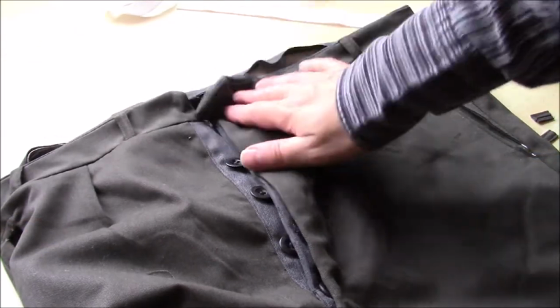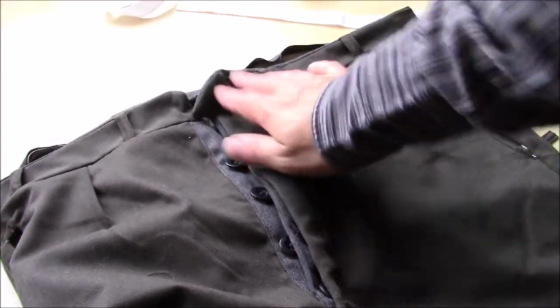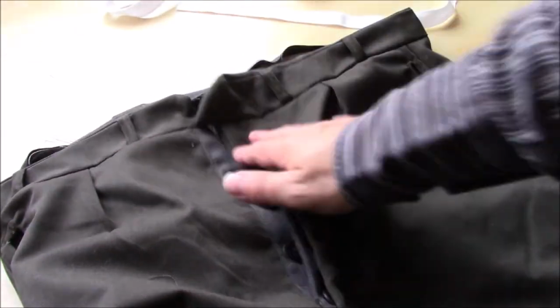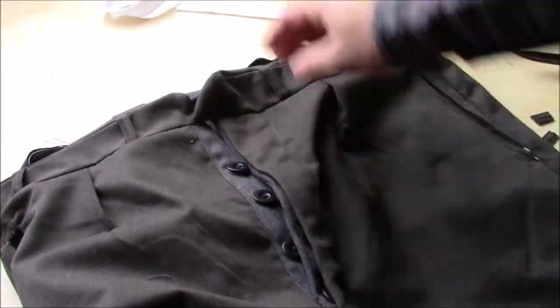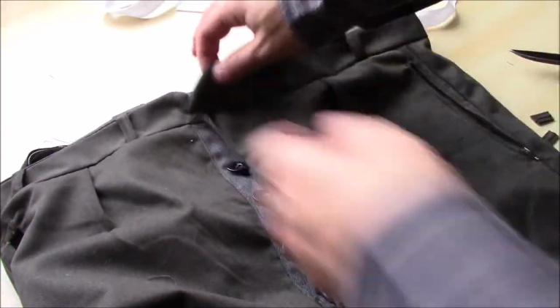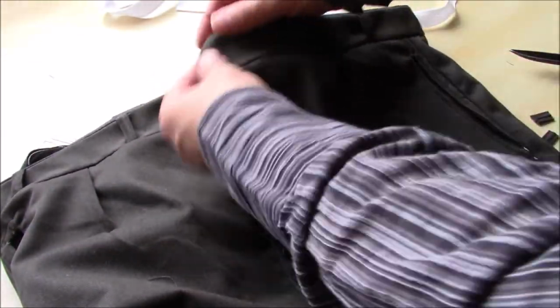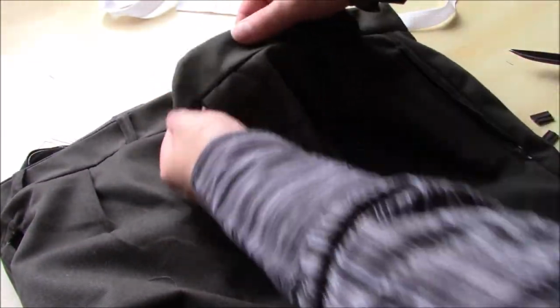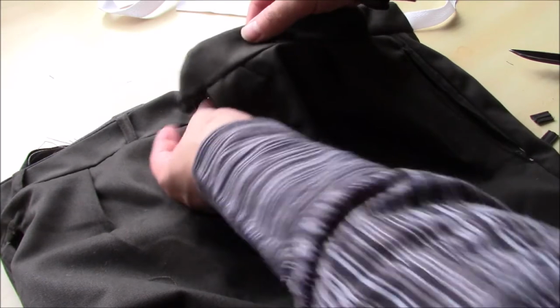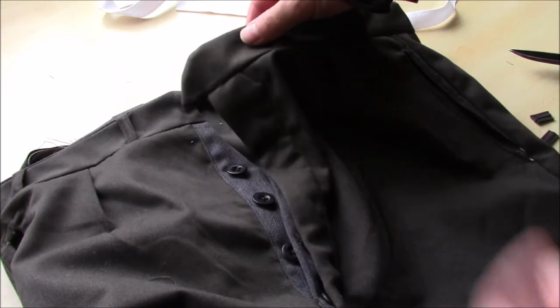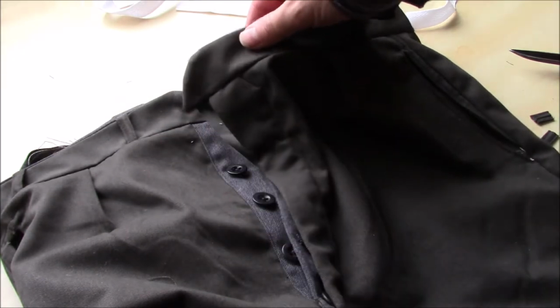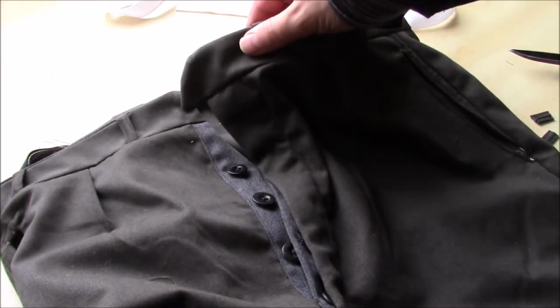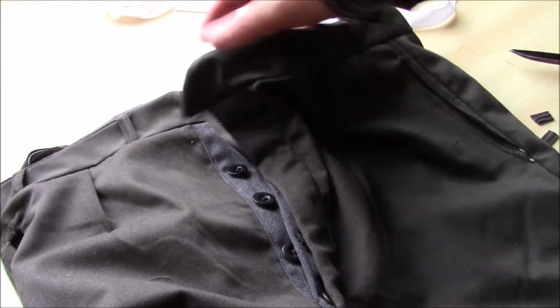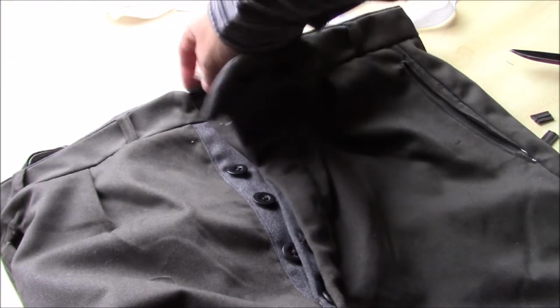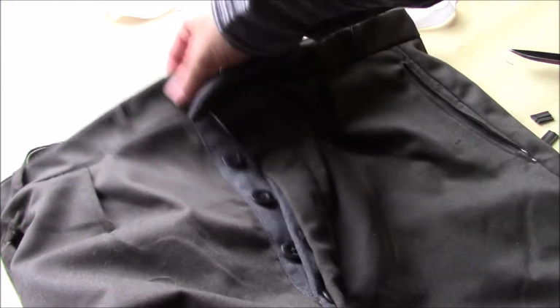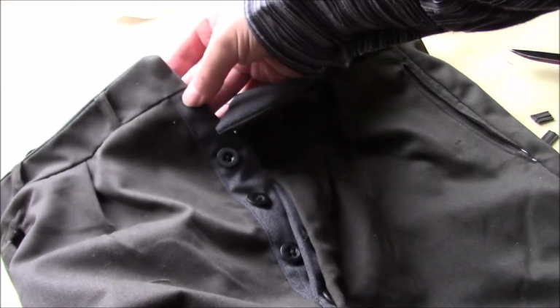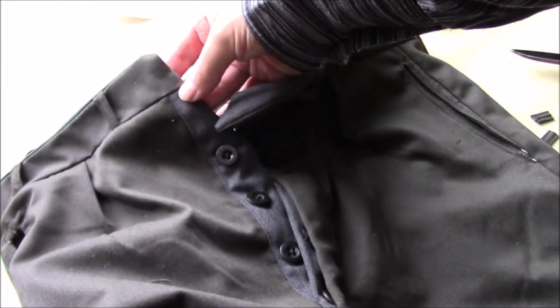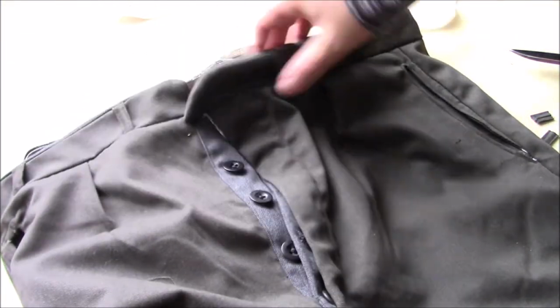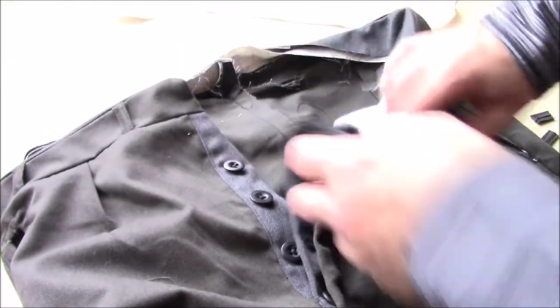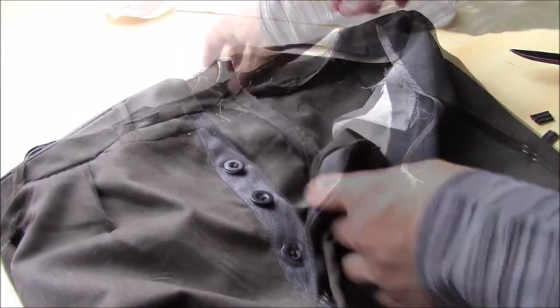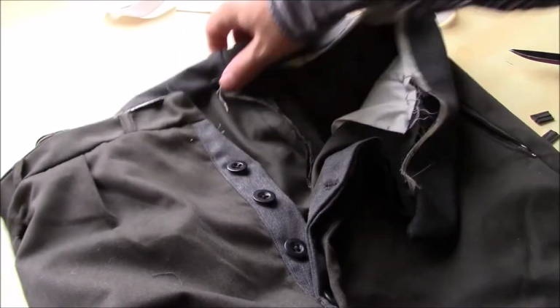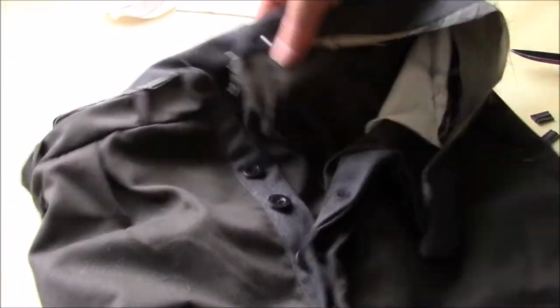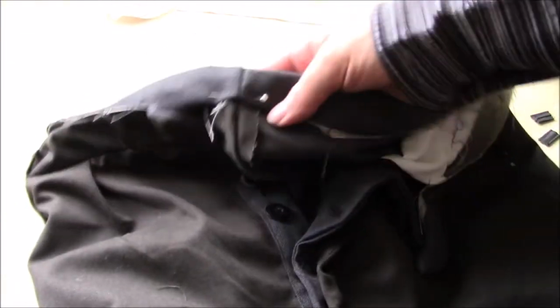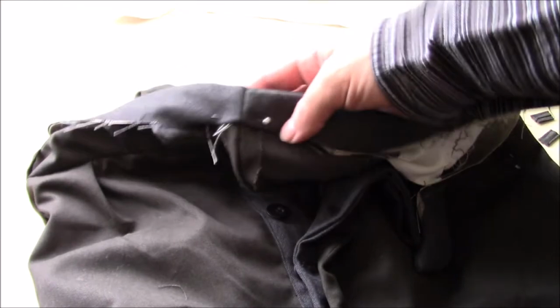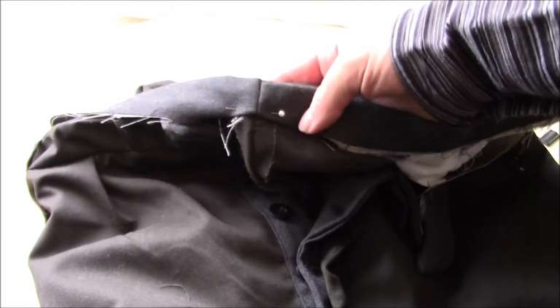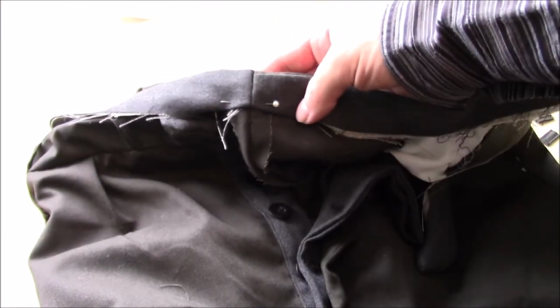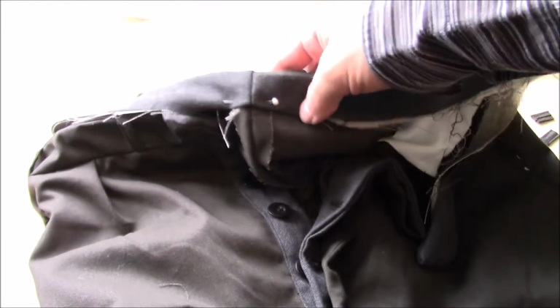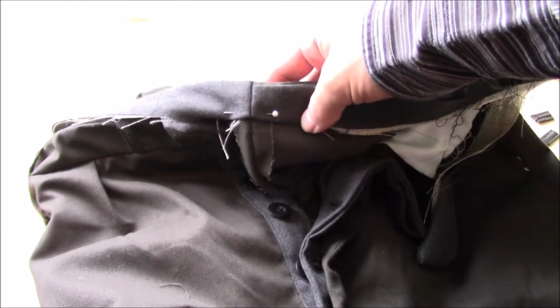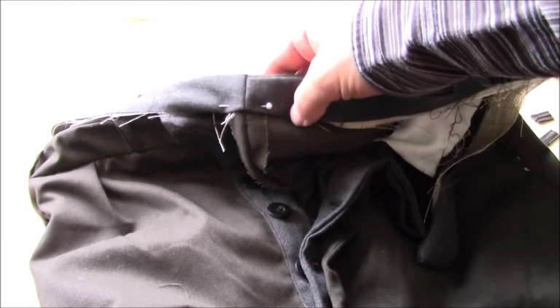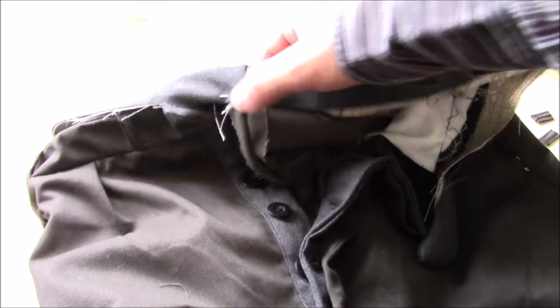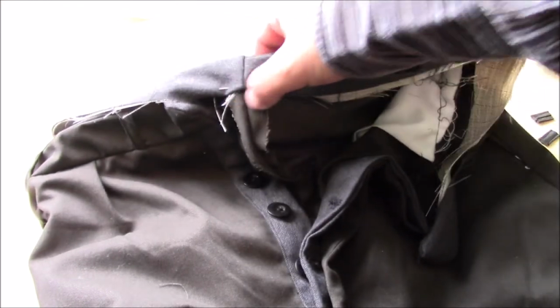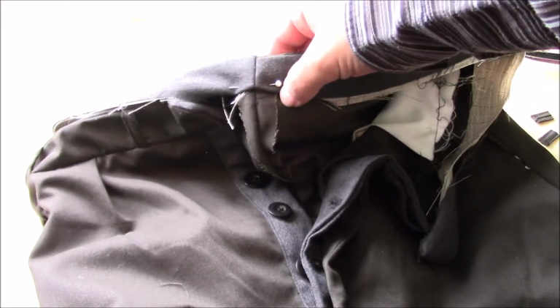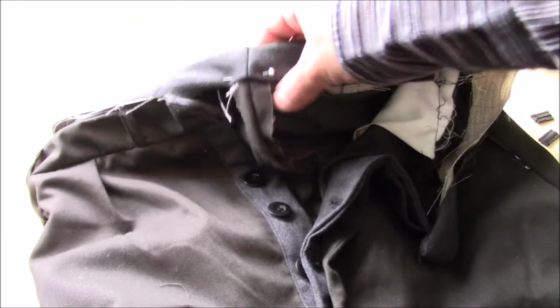I've got the waistband all pressed down and you can see the corners are a lot nicer looking now that they've had a press. For hand sewing I'll pin it all down like that and then hand sew round there.